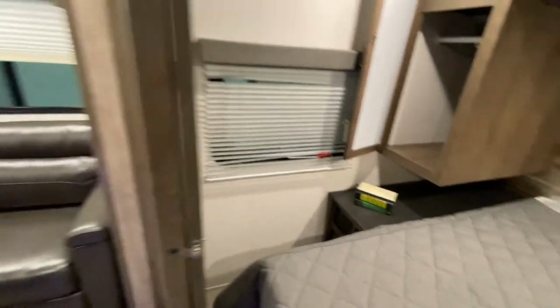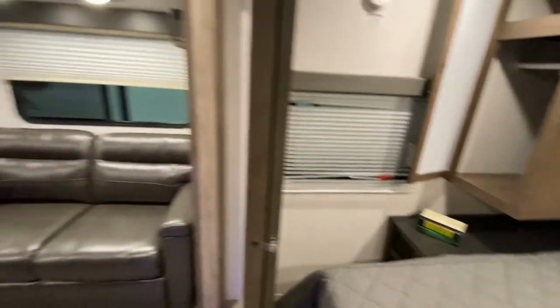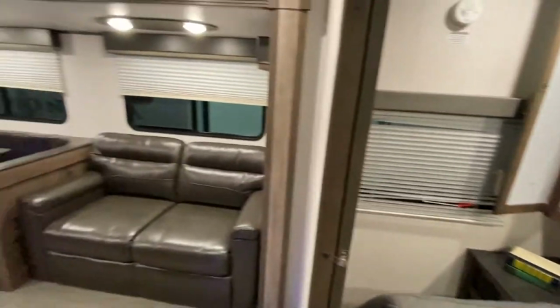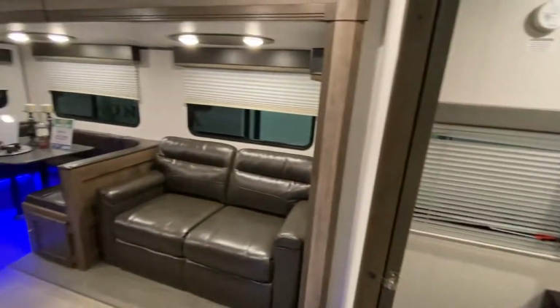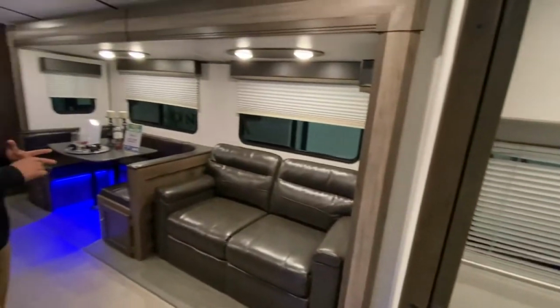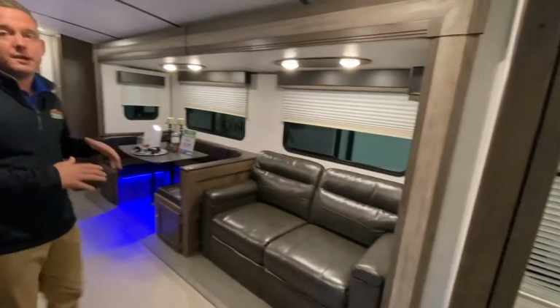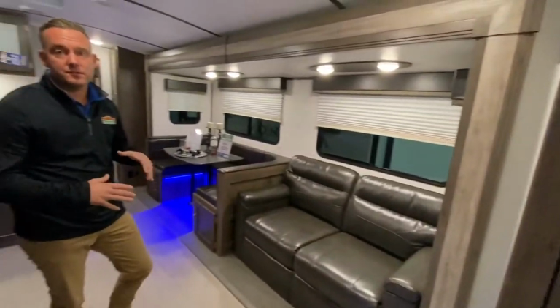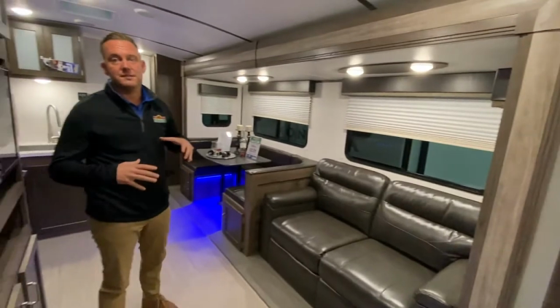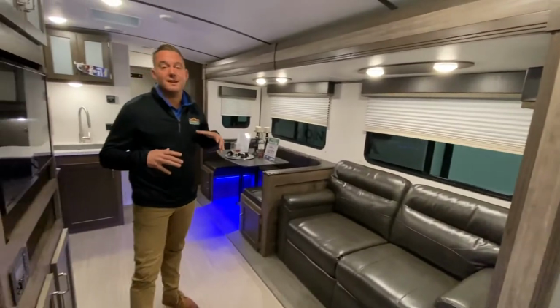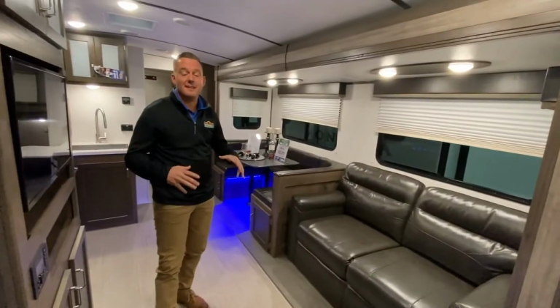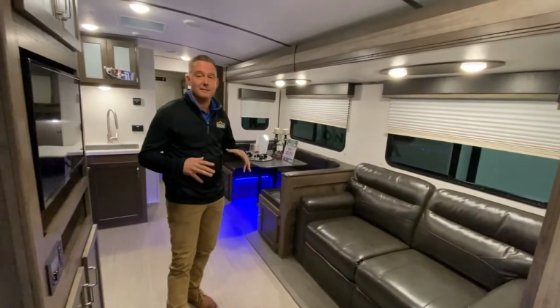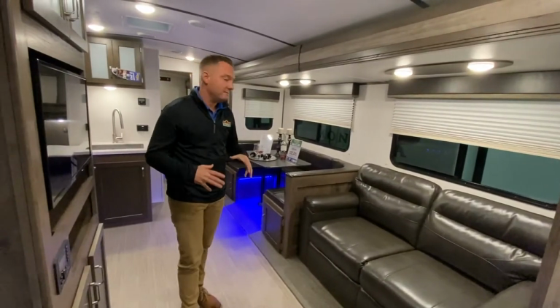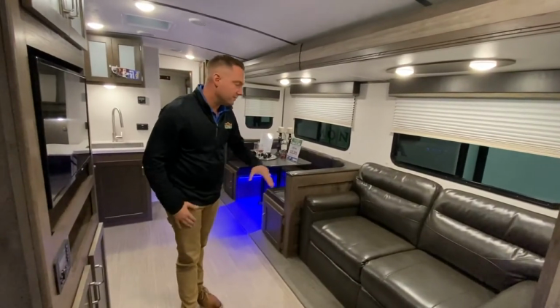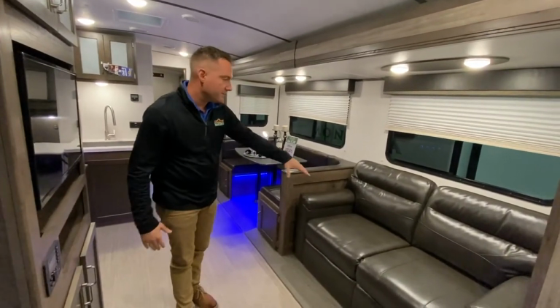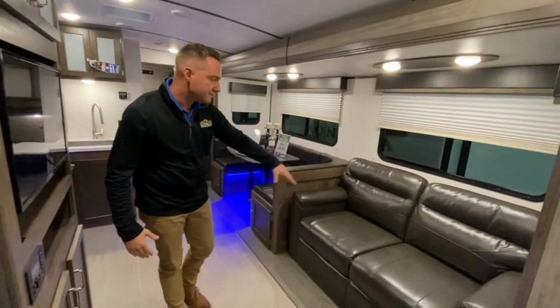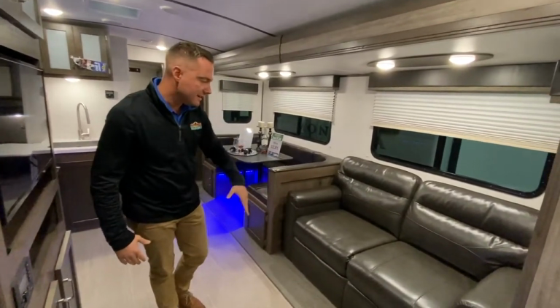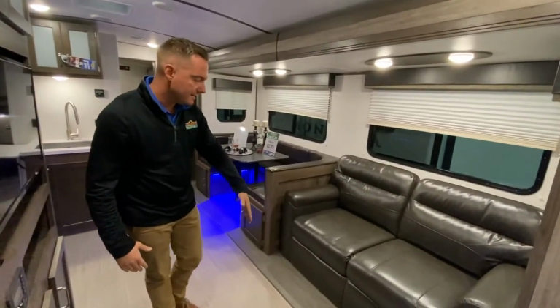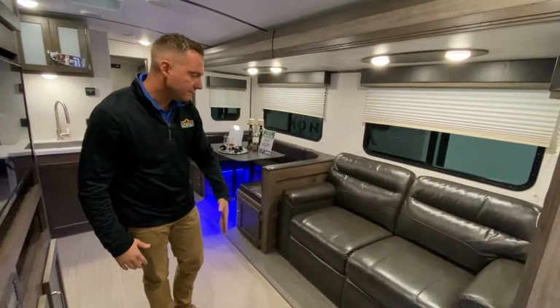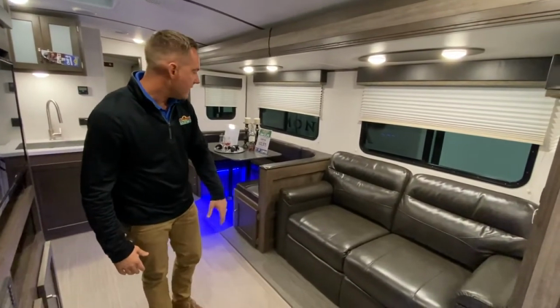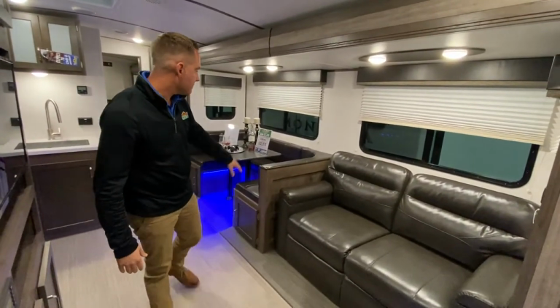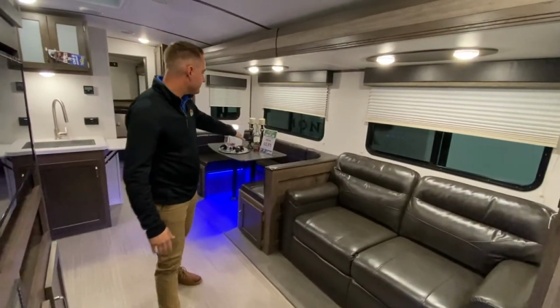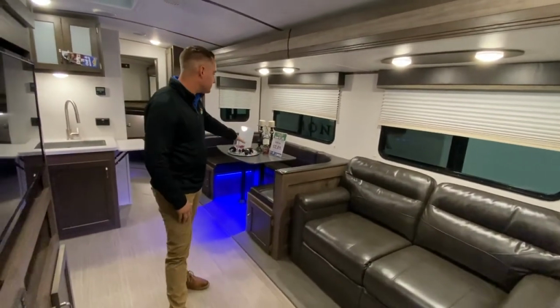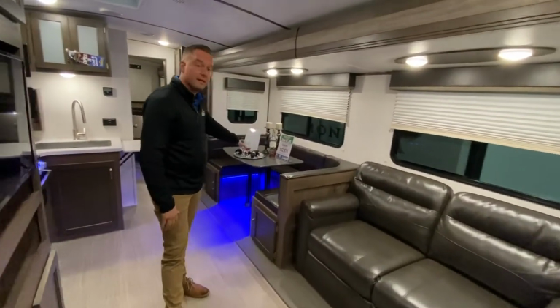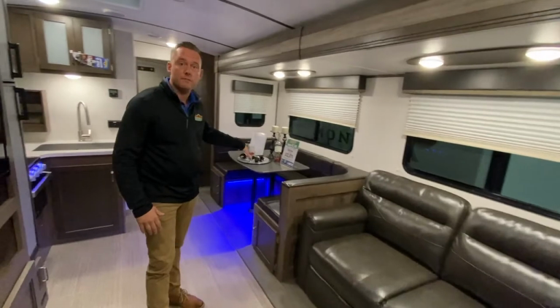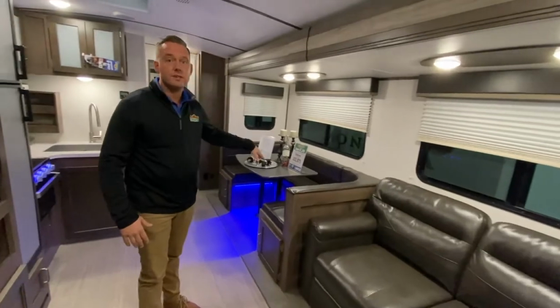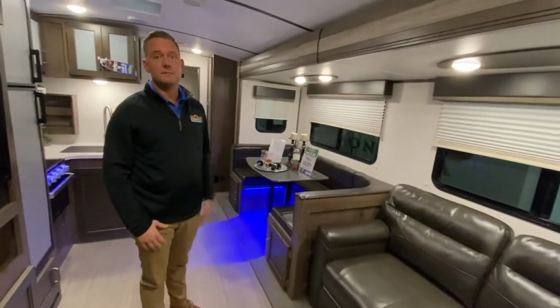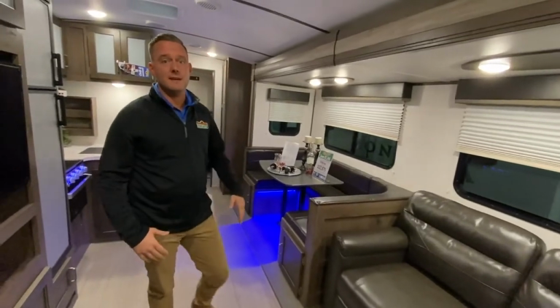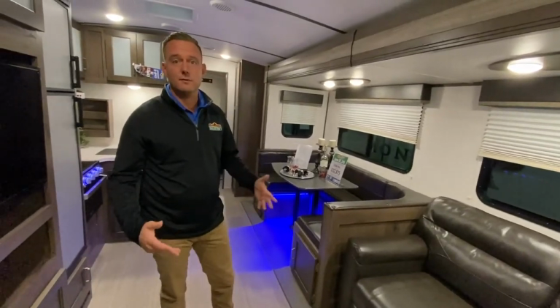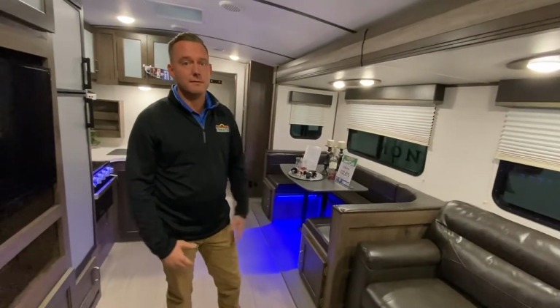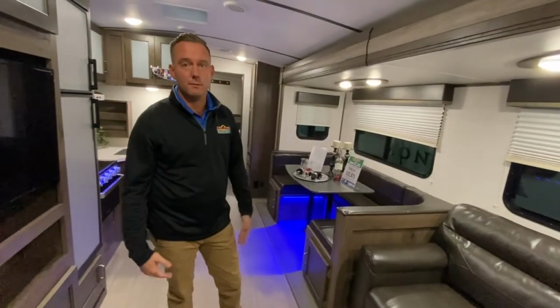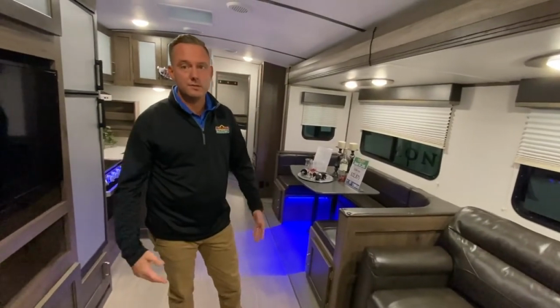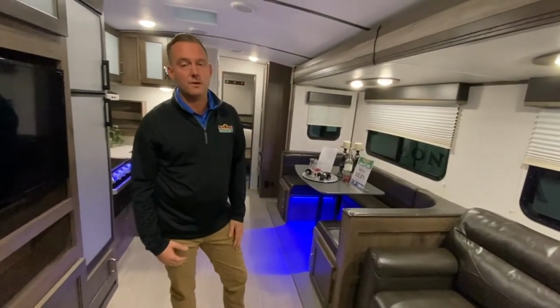This coach sleeps a ton of people. This is a hide-a-bed — it'll fold out — as well as the U-shaped dinette. The U-shaped dinette is great for one or two adults.